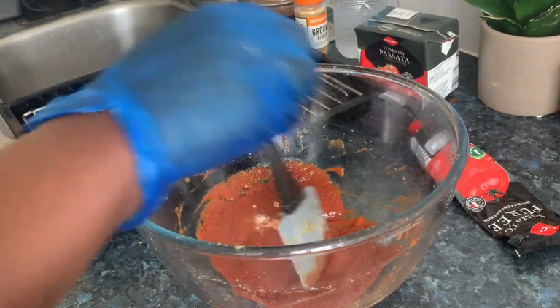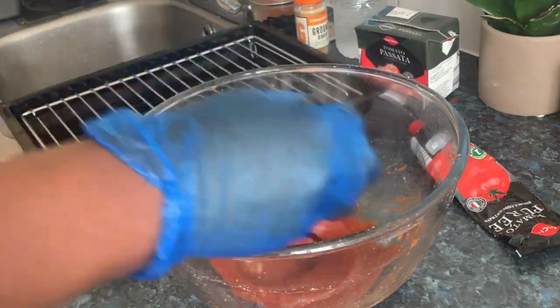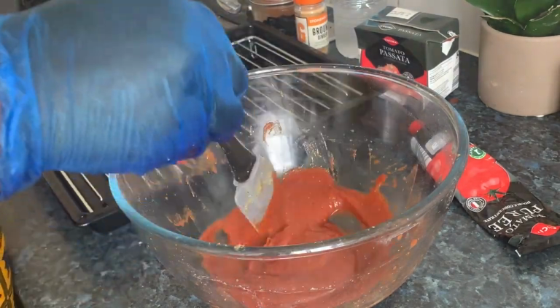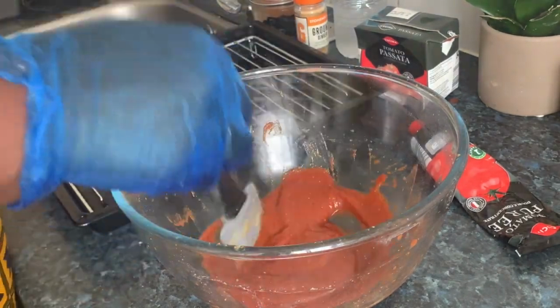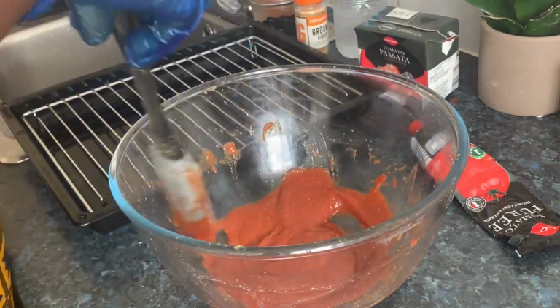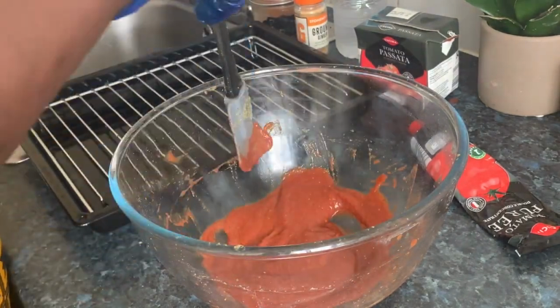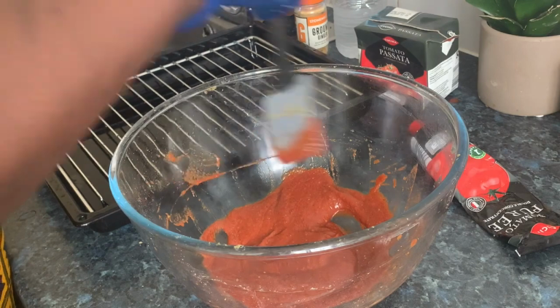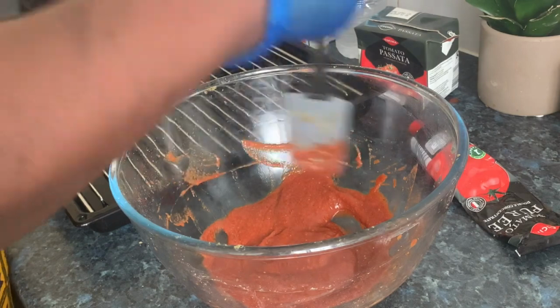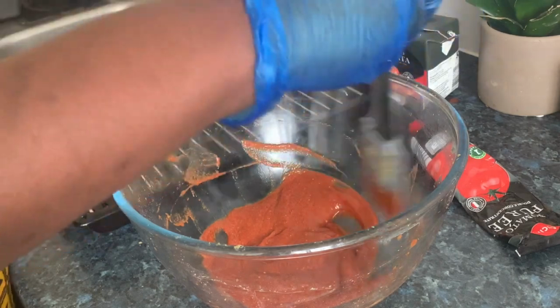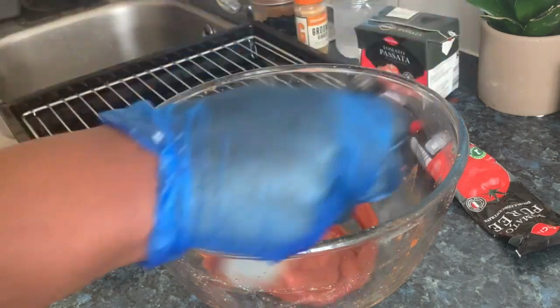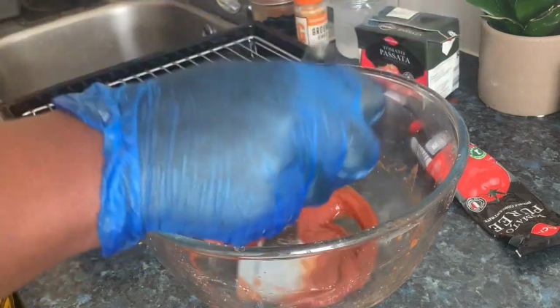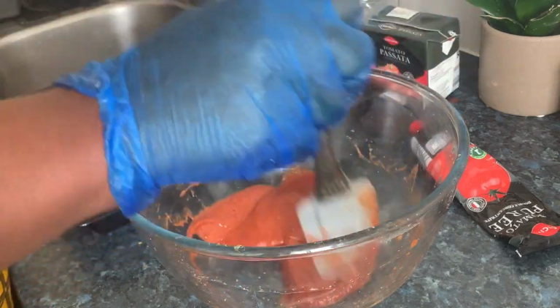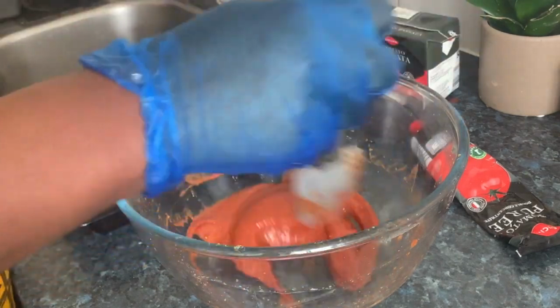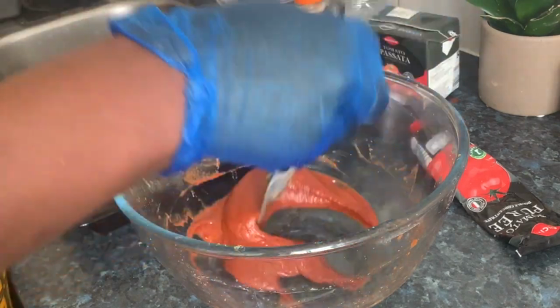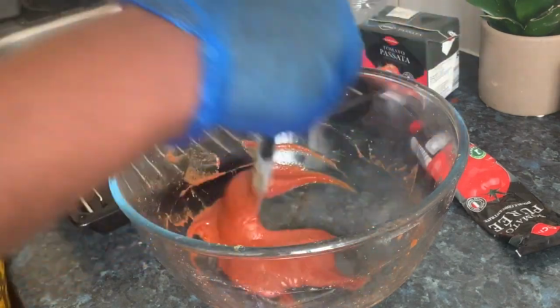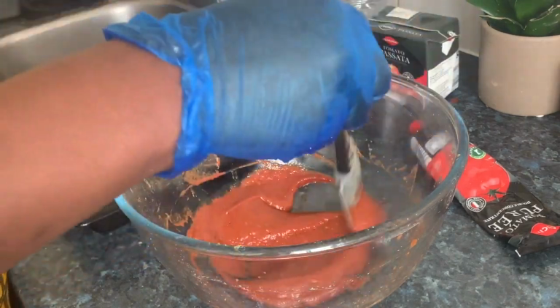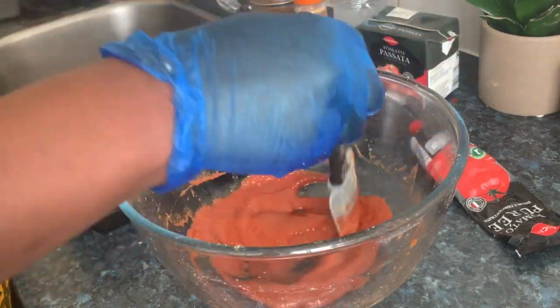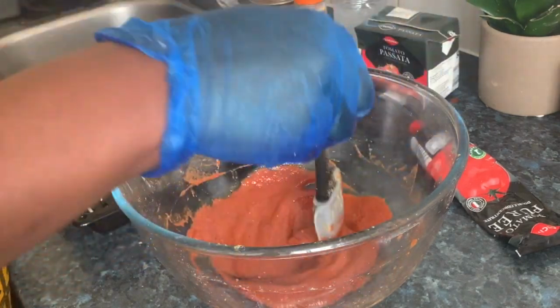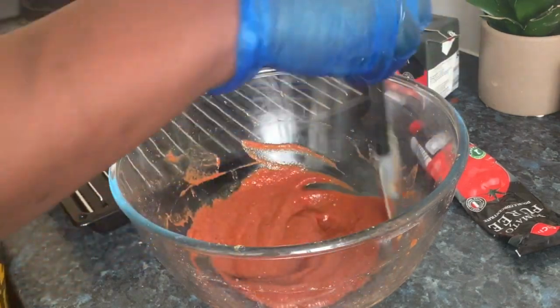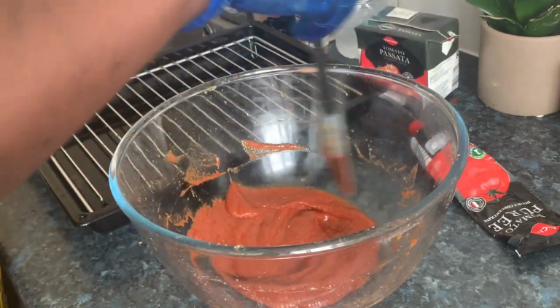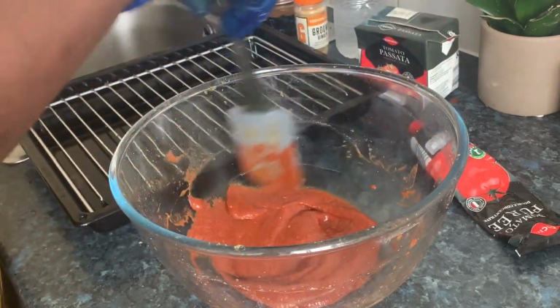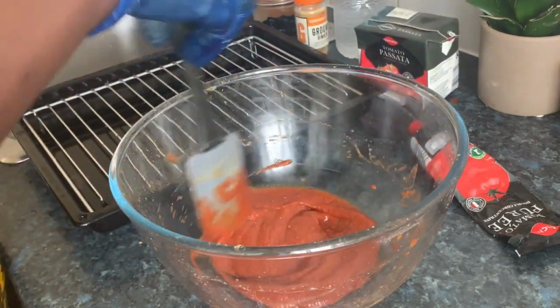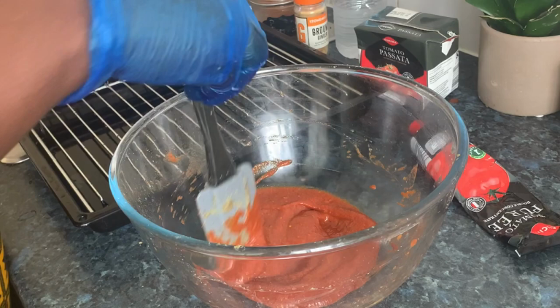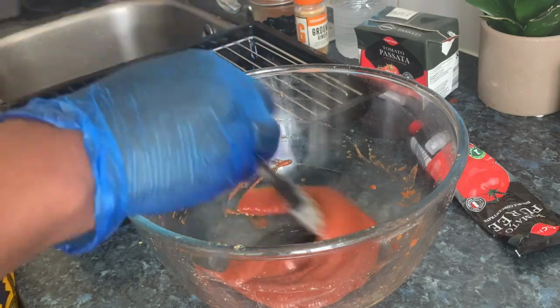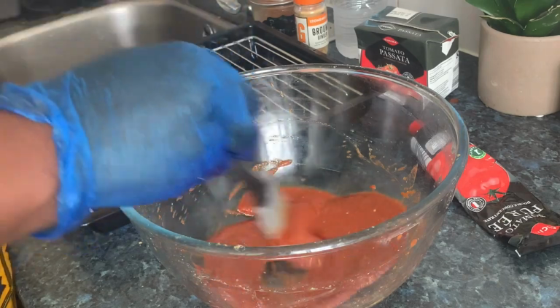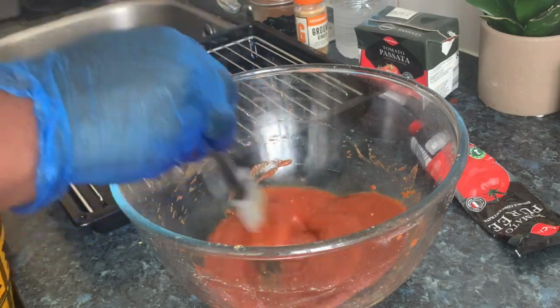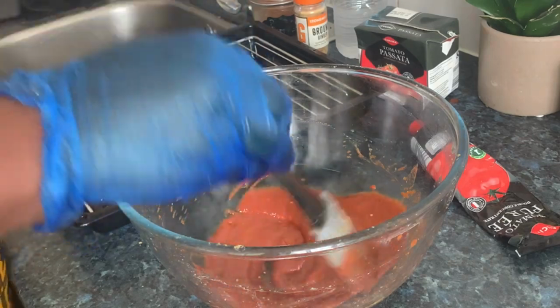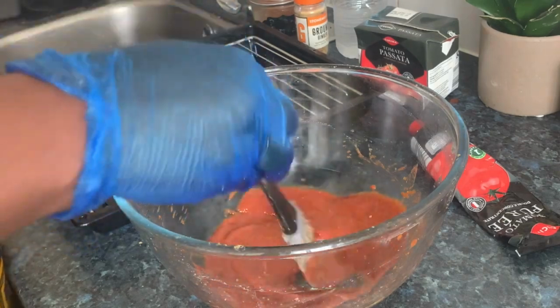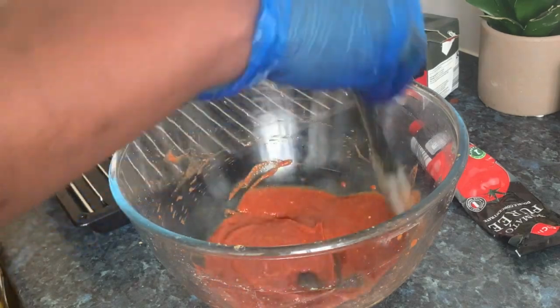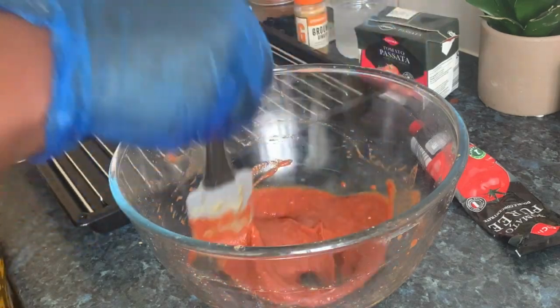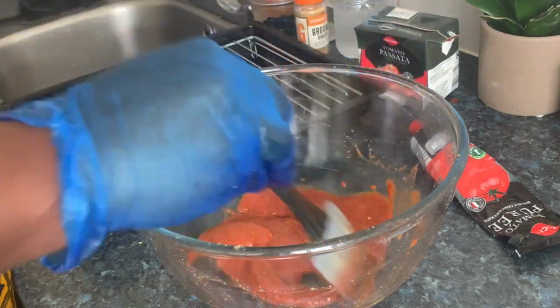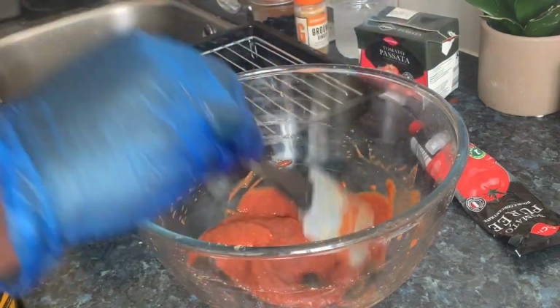If it's sour, I will add a little bit of bicarbonate. I didn't add salt because I marinated the turkey wings with salt already, so I don't need to add salt.